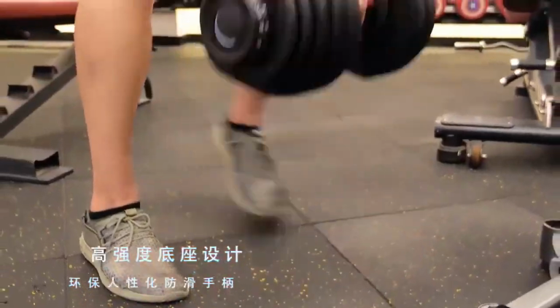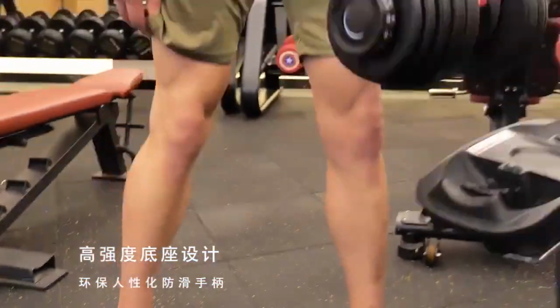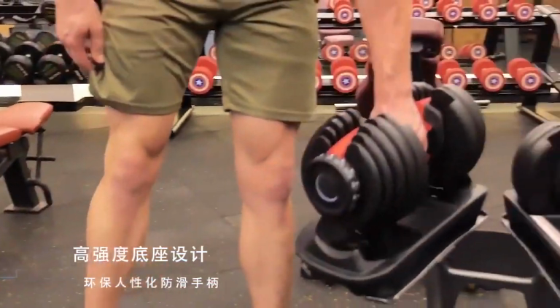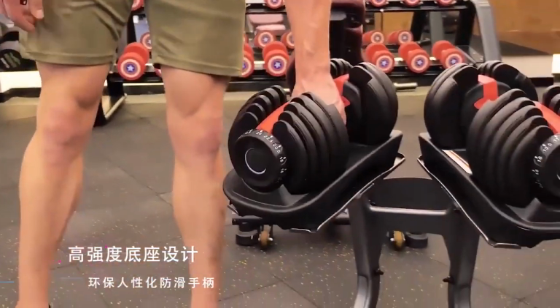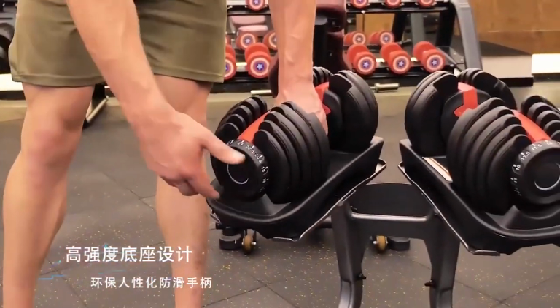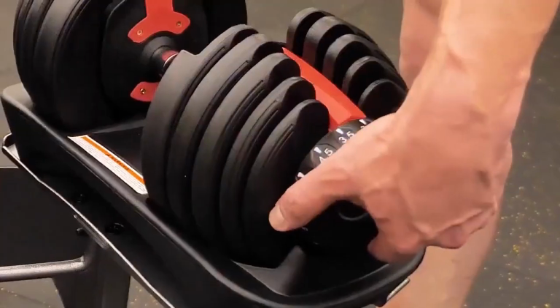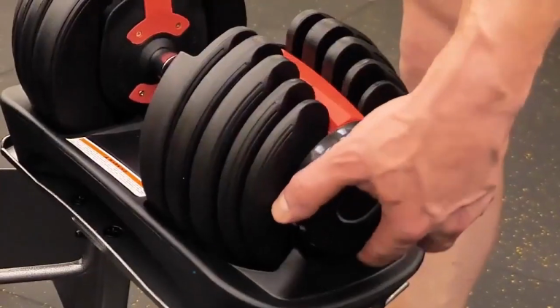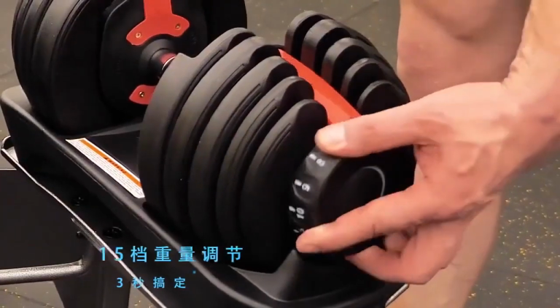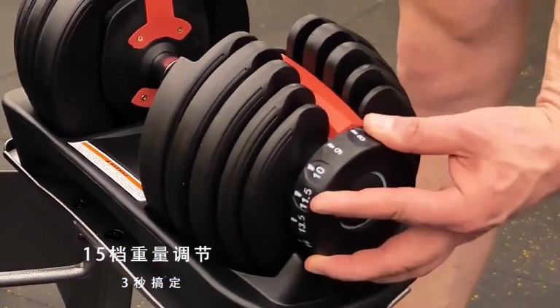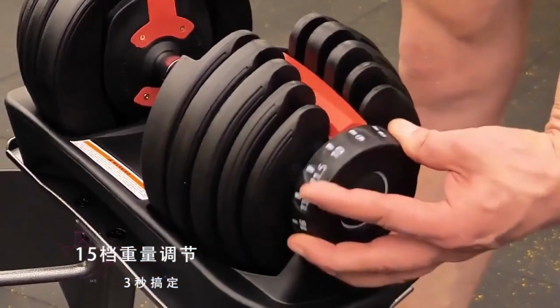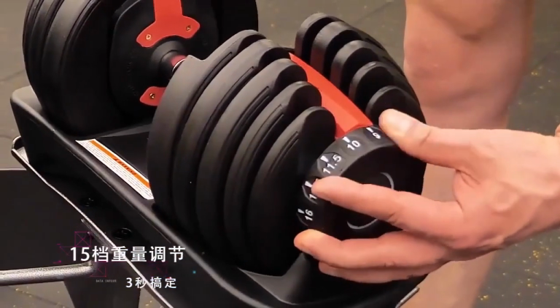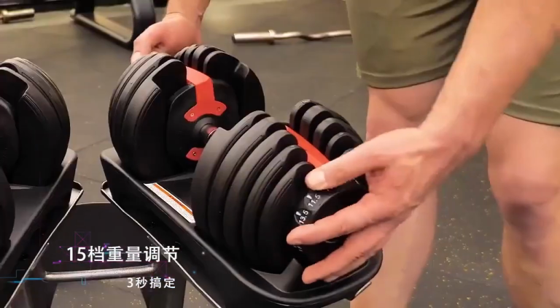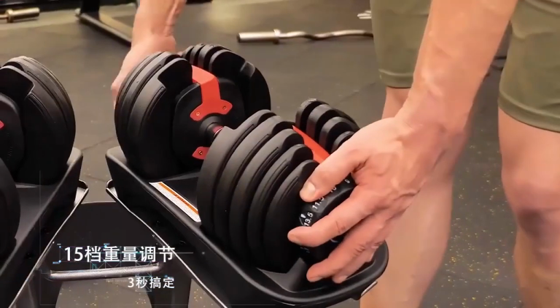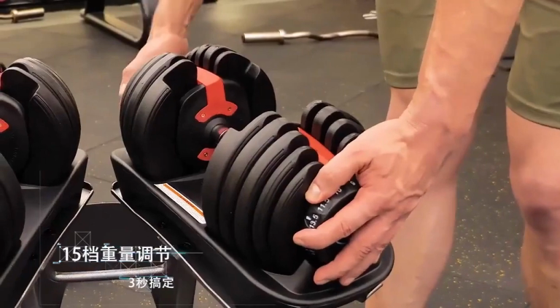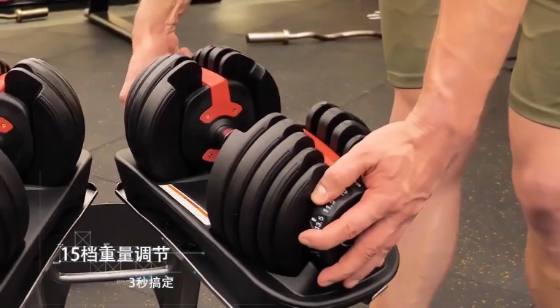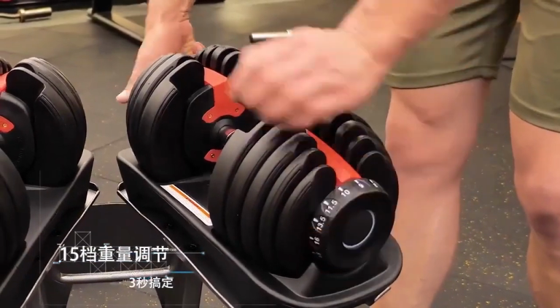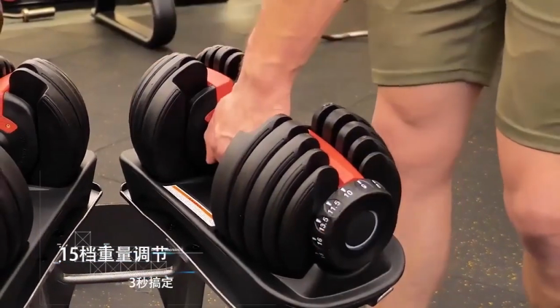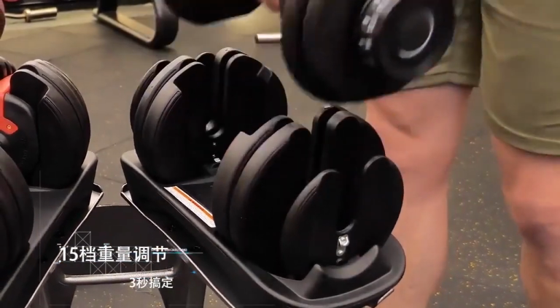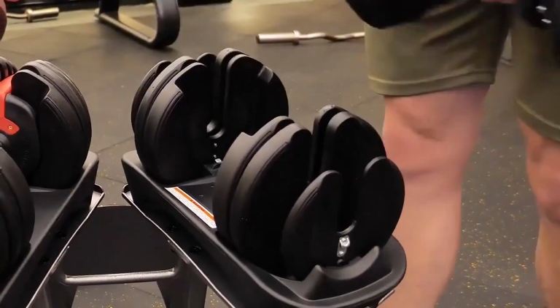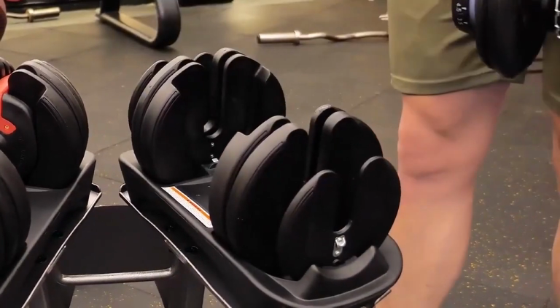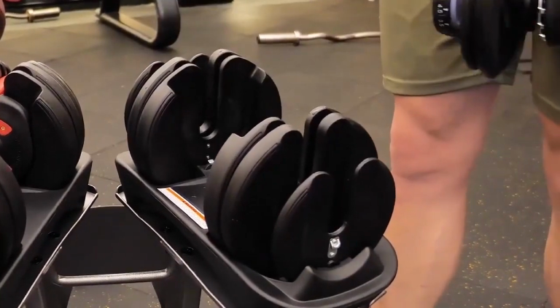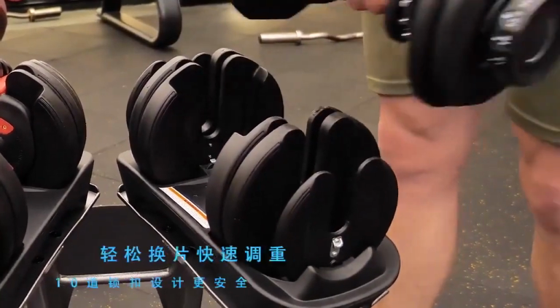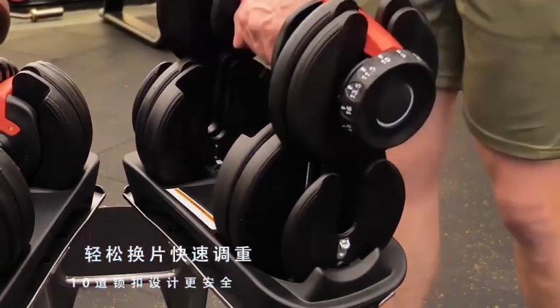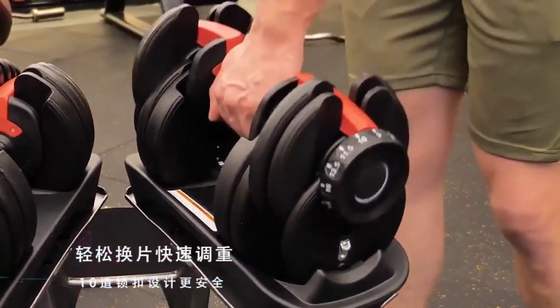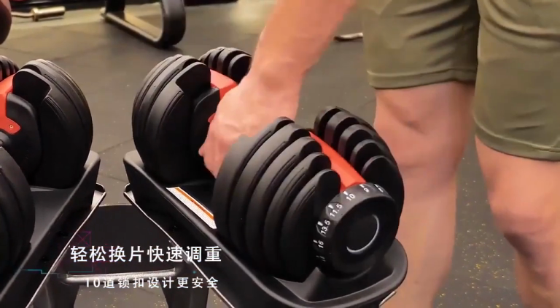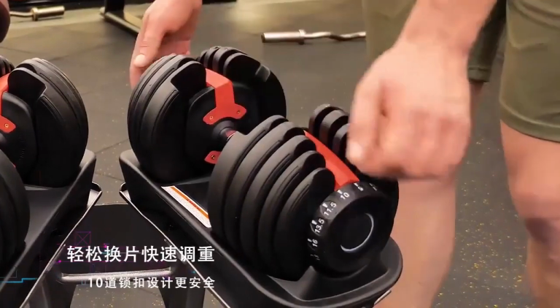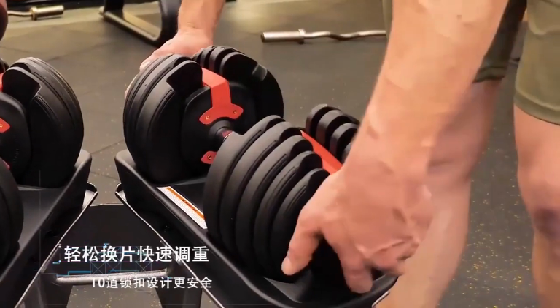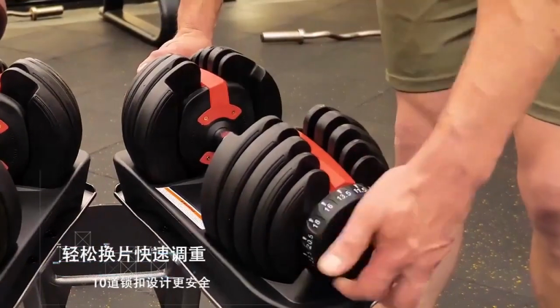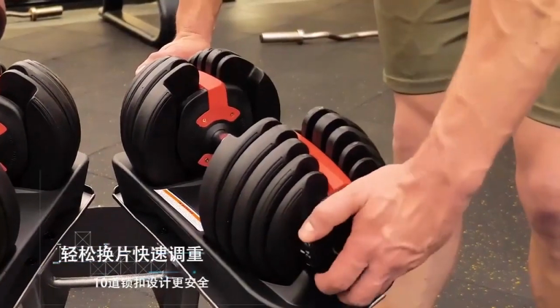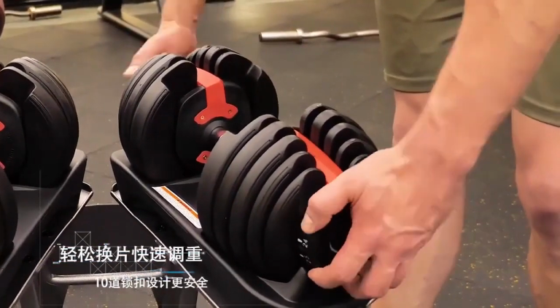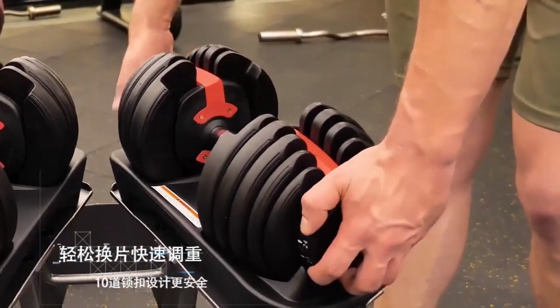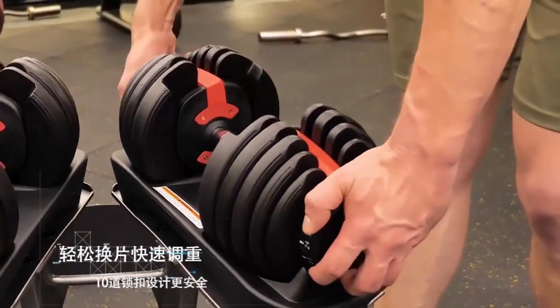15 levels of weight adjustment in 3 seconds. Easy to change the piece to quickly adjust the weight. 10-locking design, more secure.